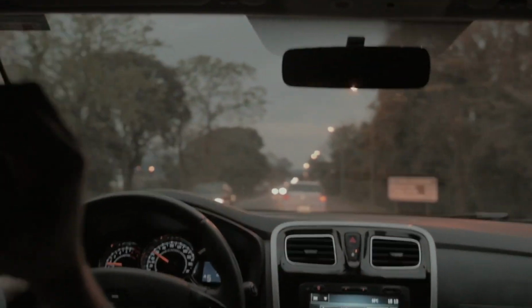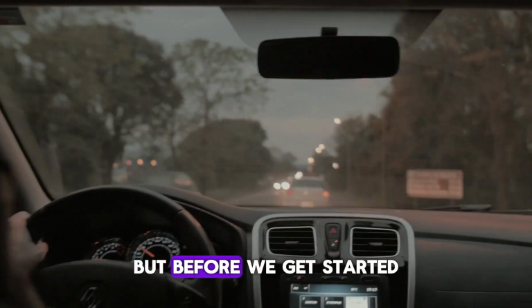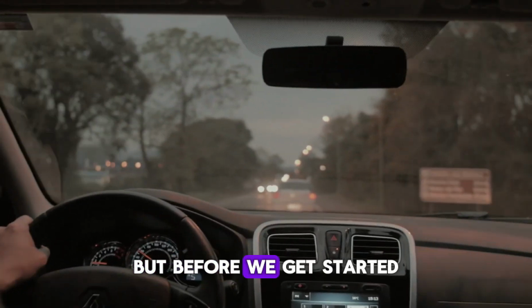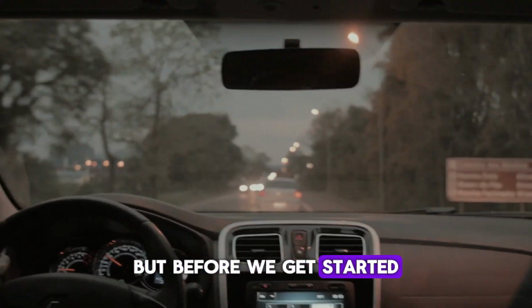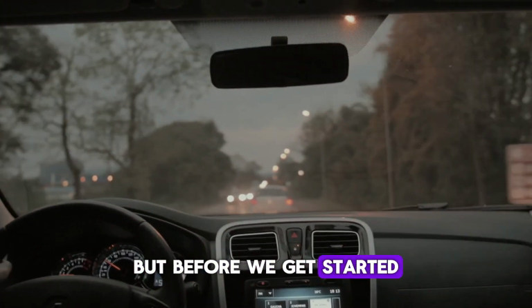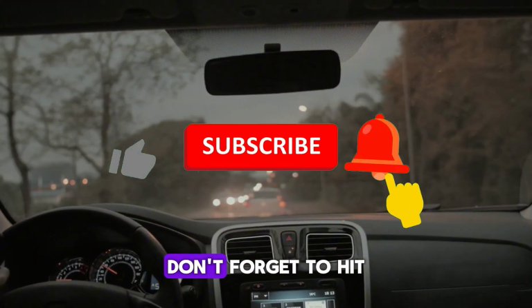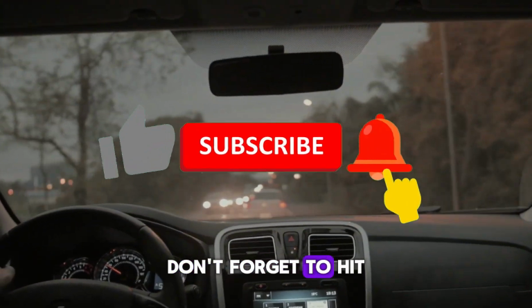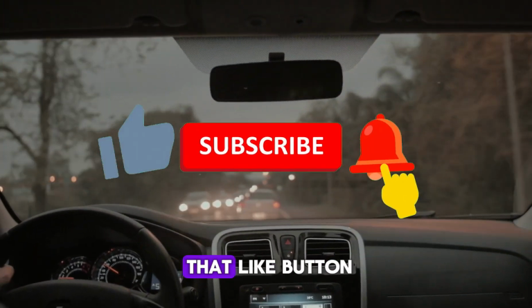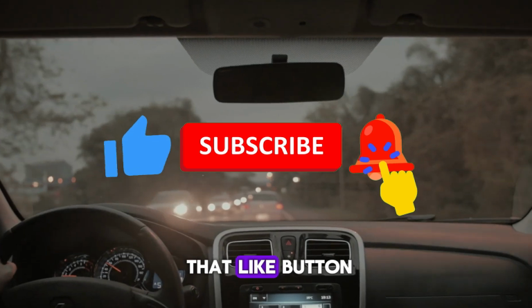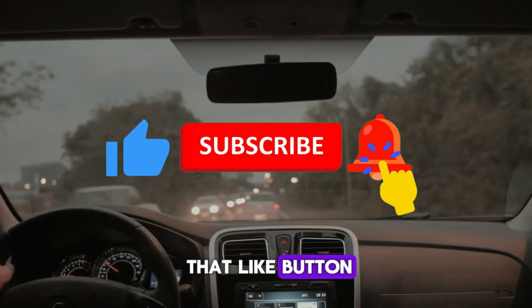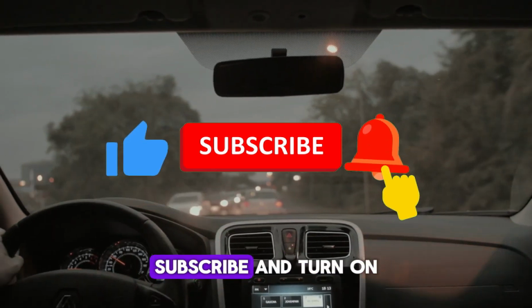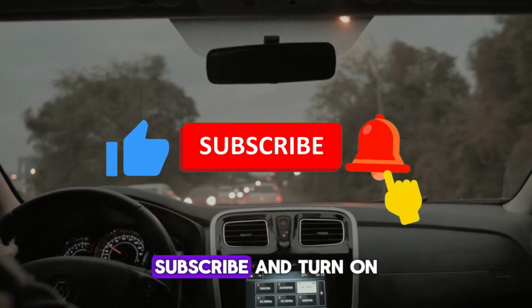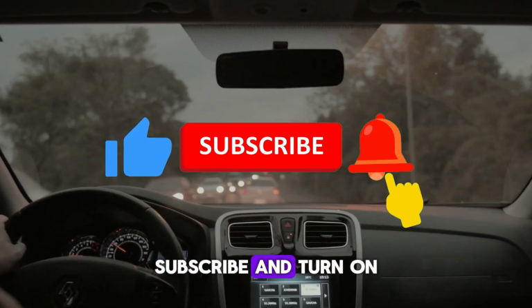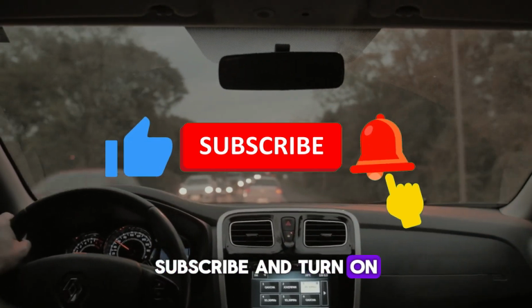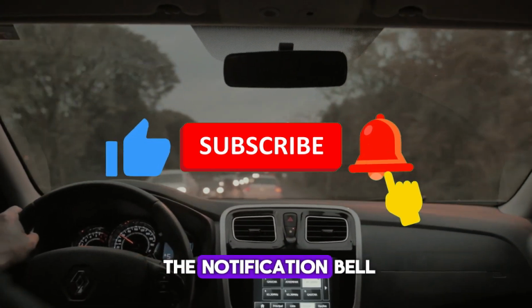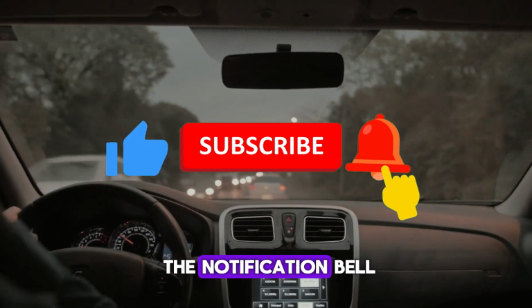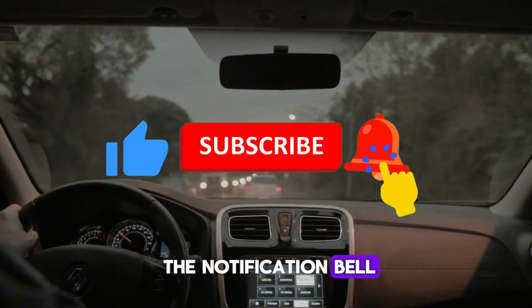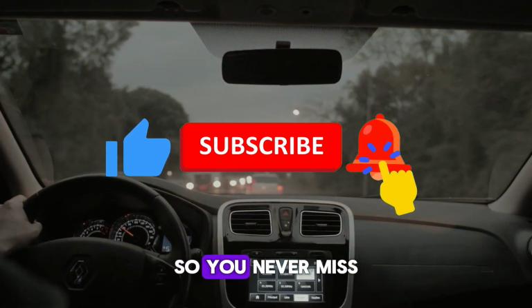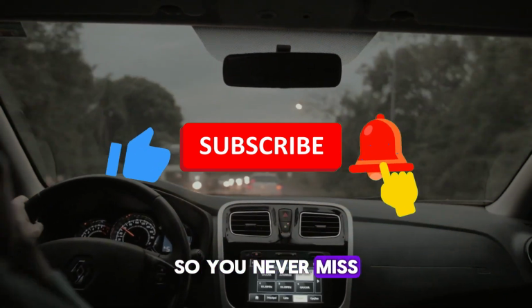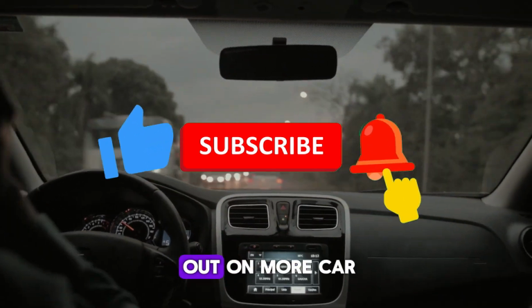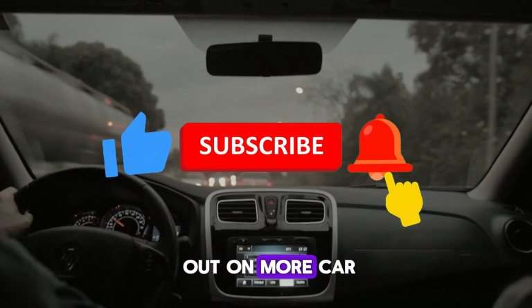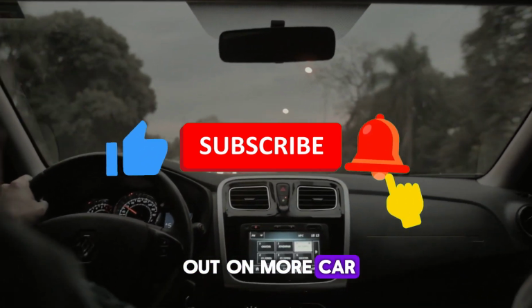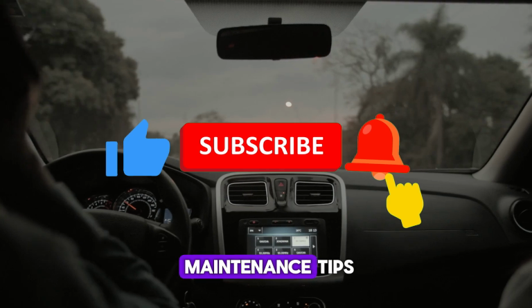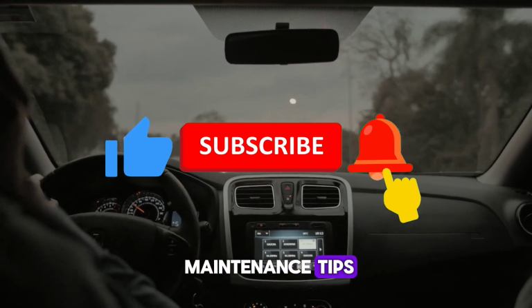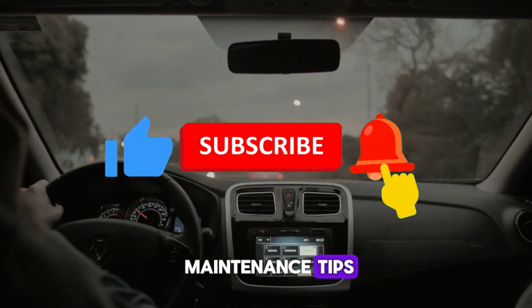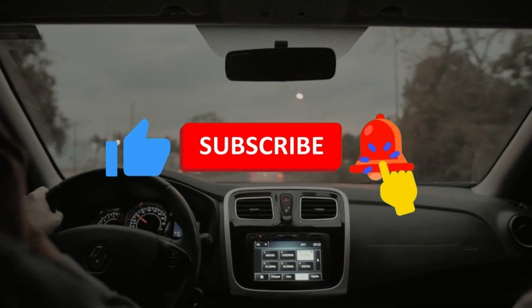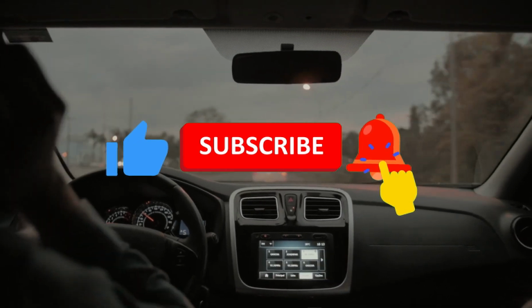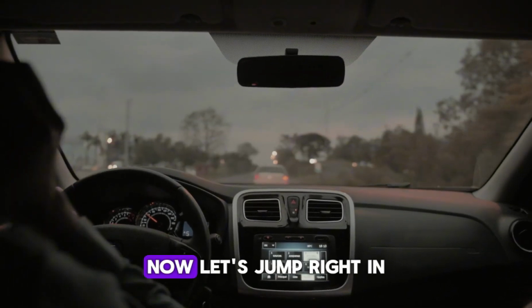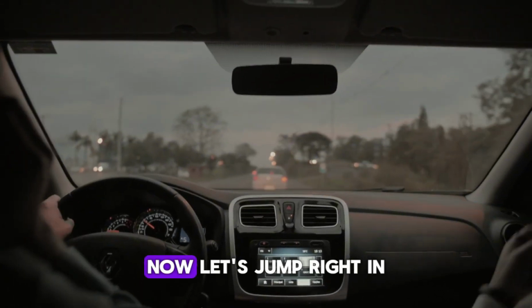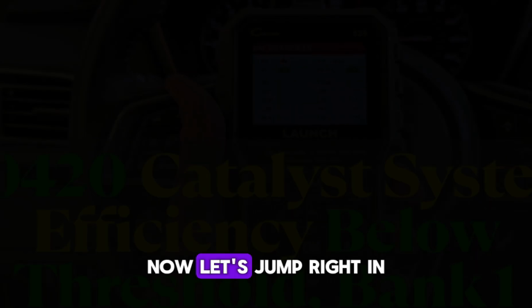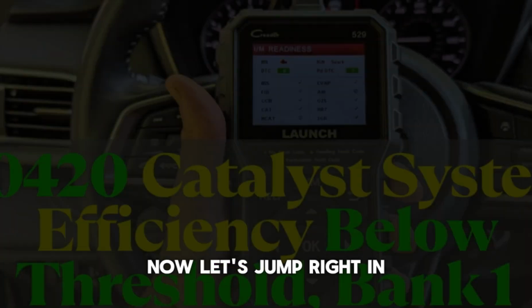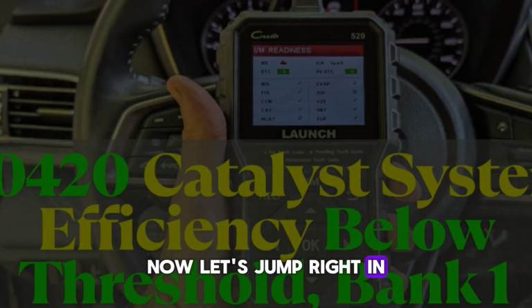But before we get started, don't forget to hit that like button, subscribe, and turn on the notification bell so you never miss out on more car maintenance tips. Now, let's jump right in.